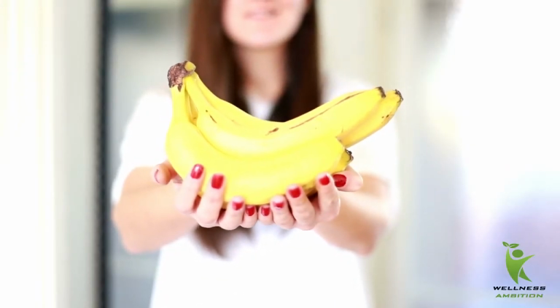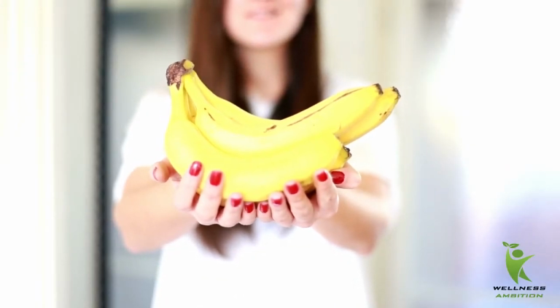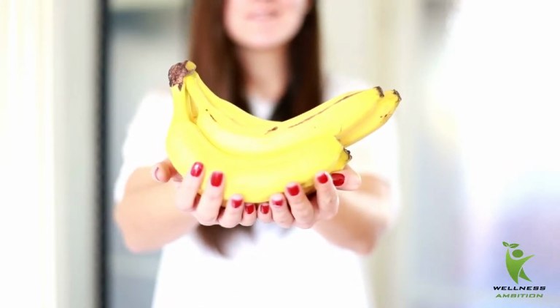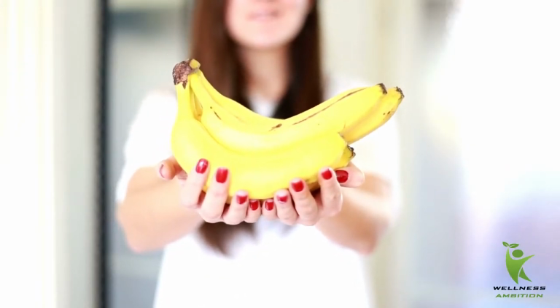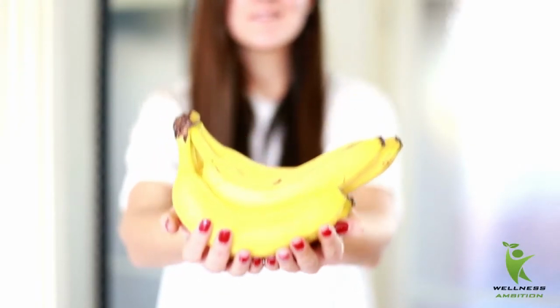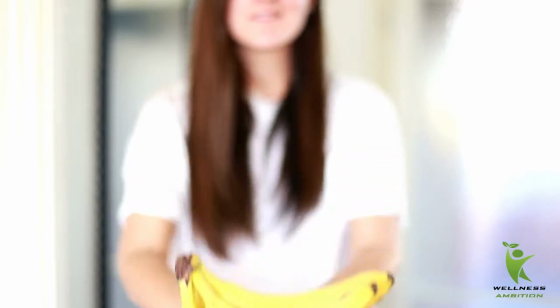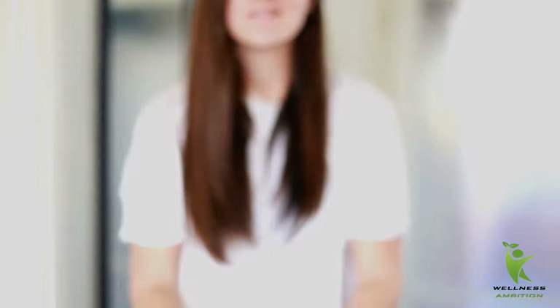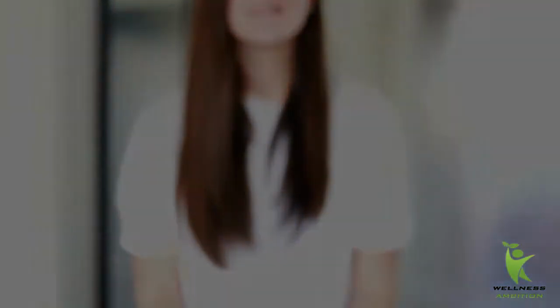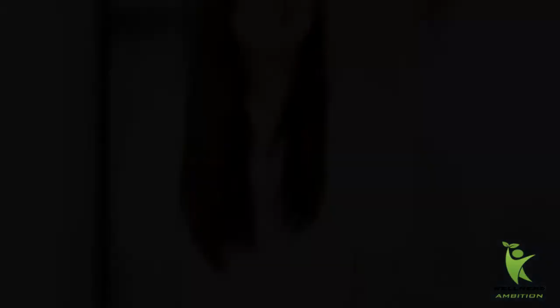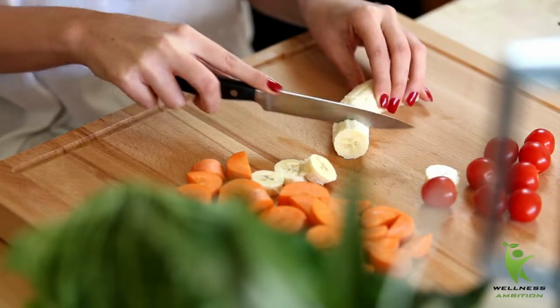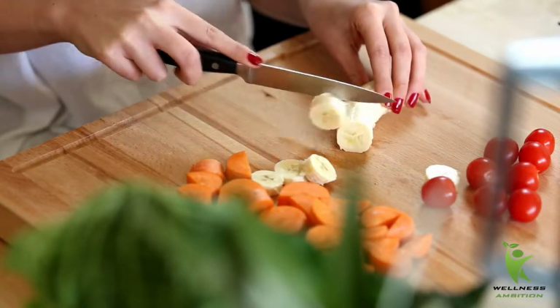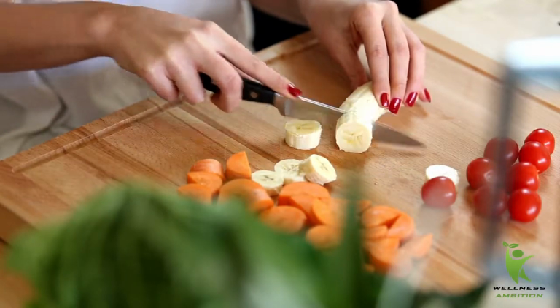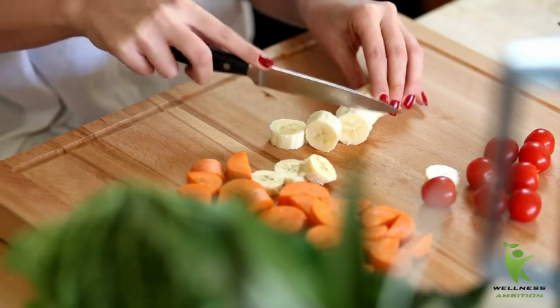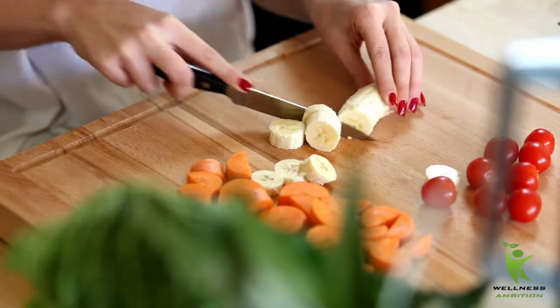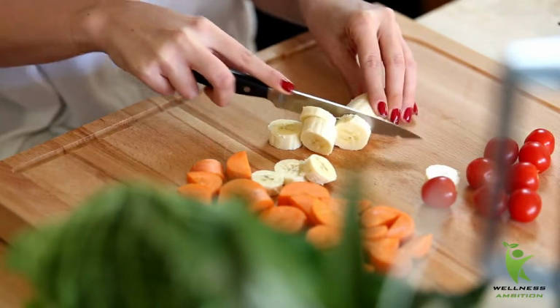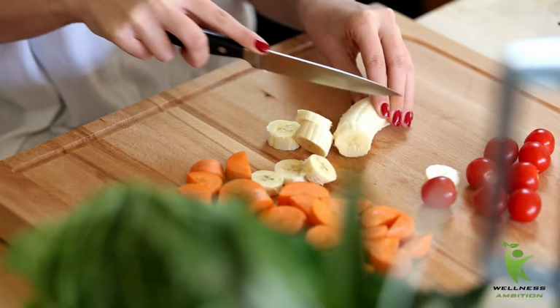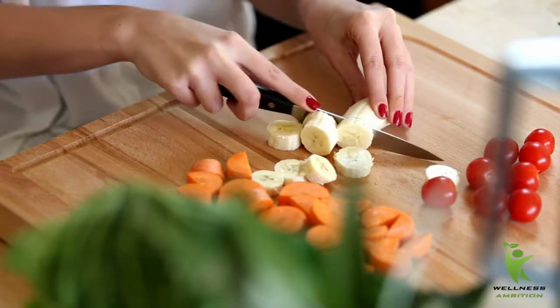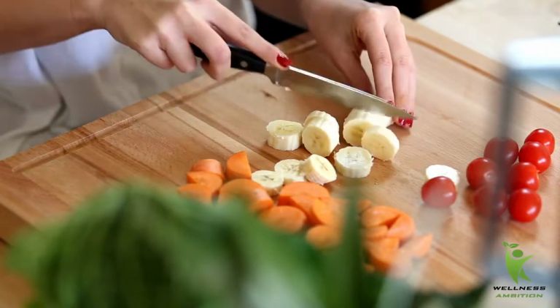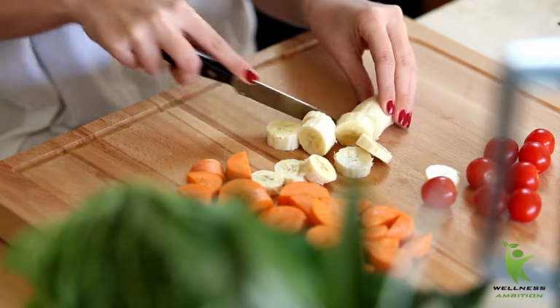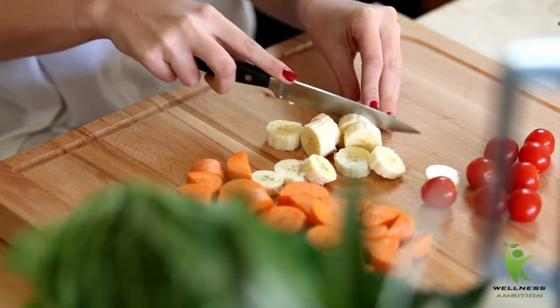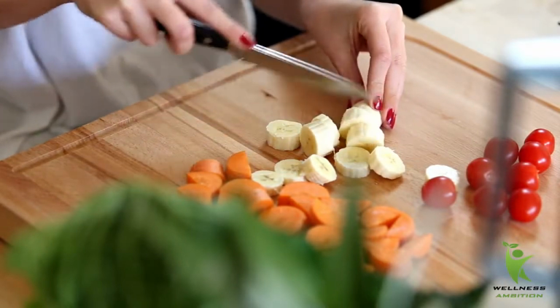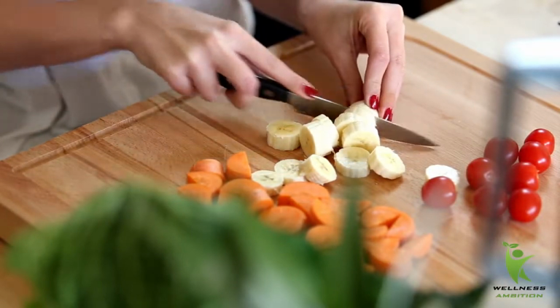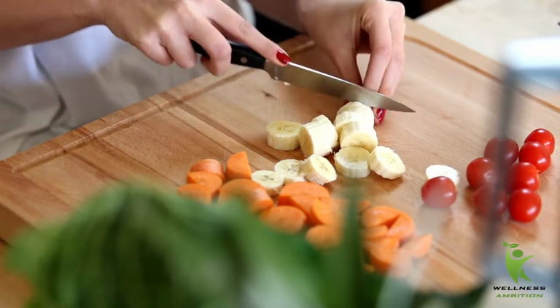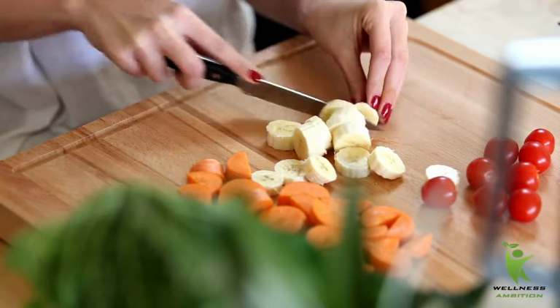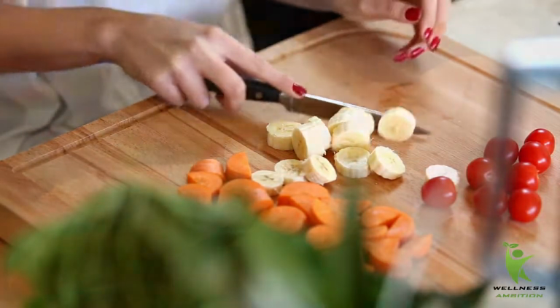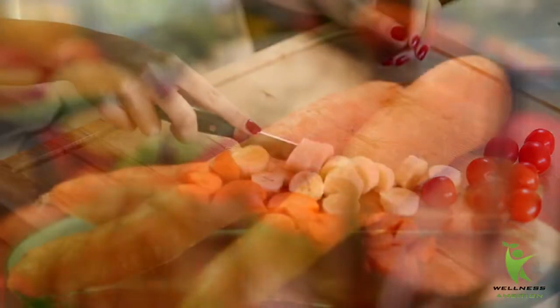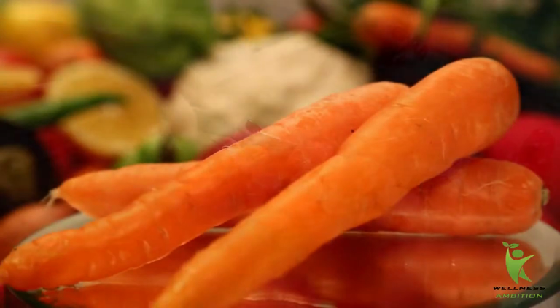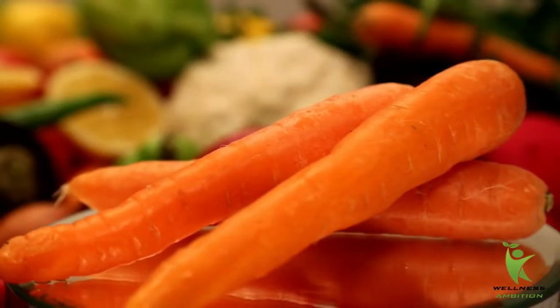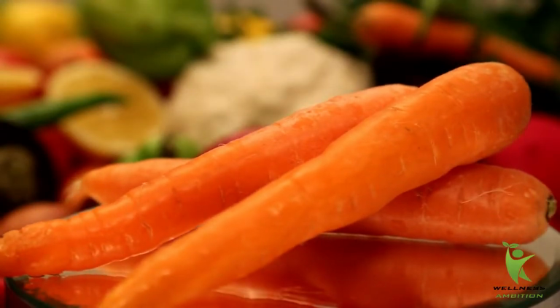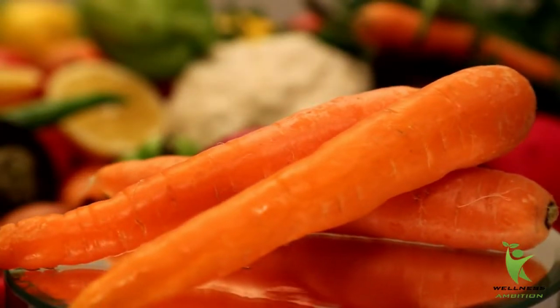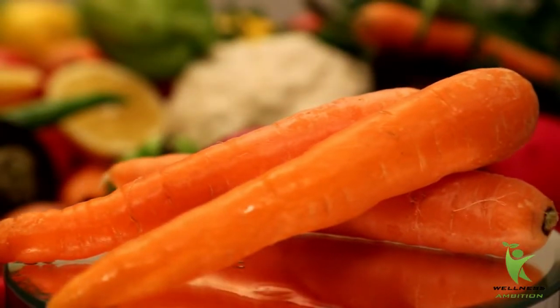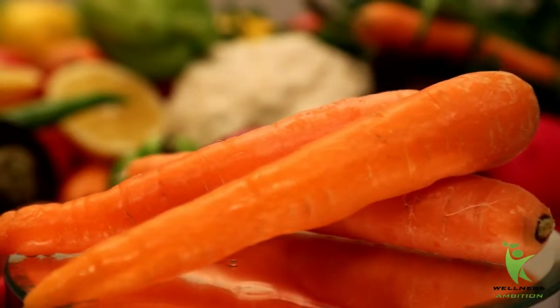Banana every day for dry eyes. Potassium is one of the most important minerals for relieving dry eye symptoms. Statistics show that most people with dry eyes are usually low in potassium. Eating a banana every day supplies 400 milligrams of potassium.